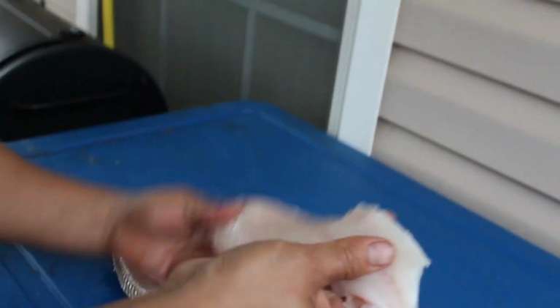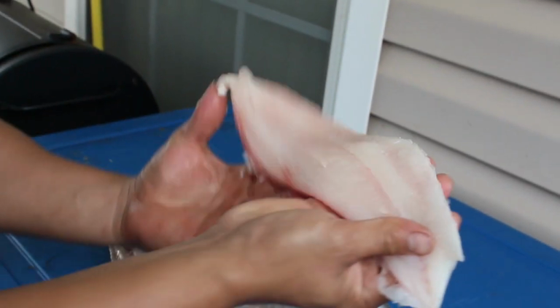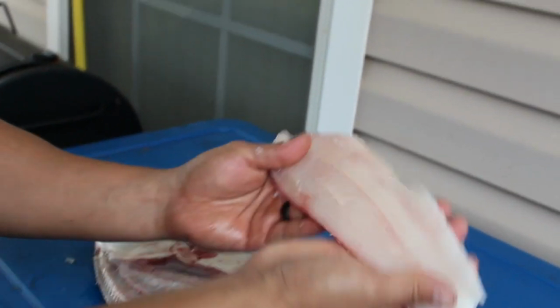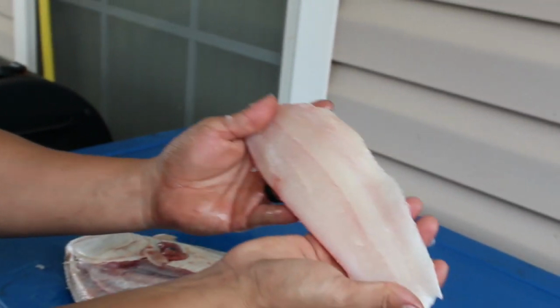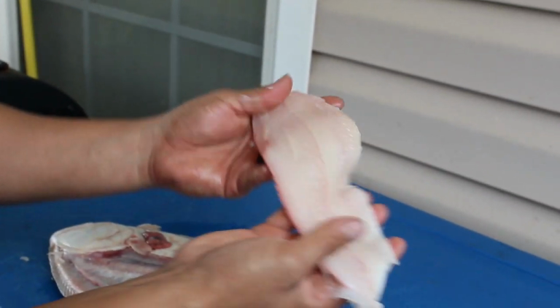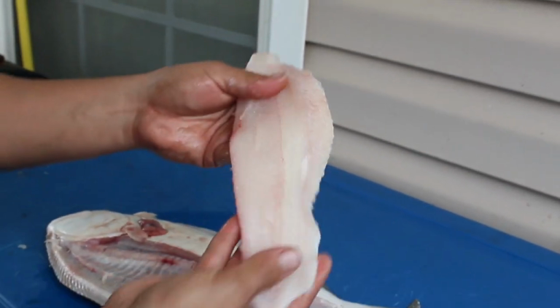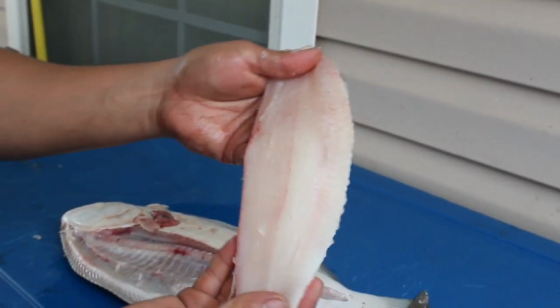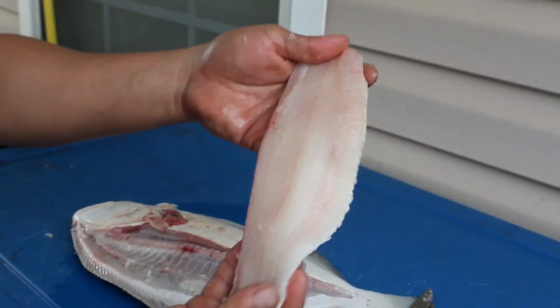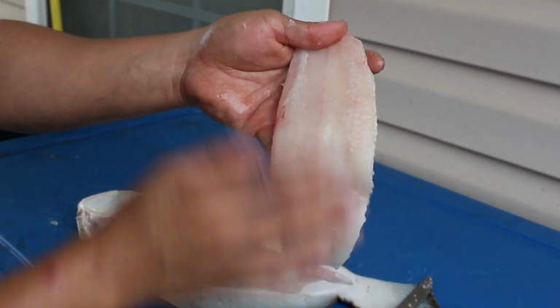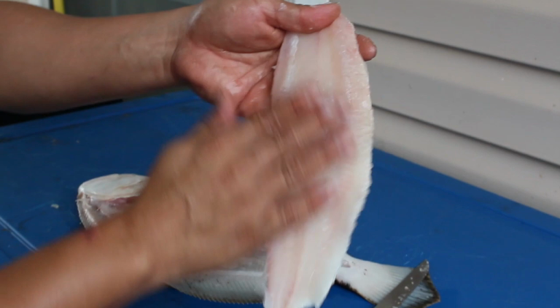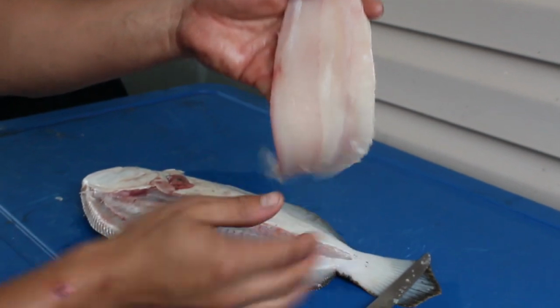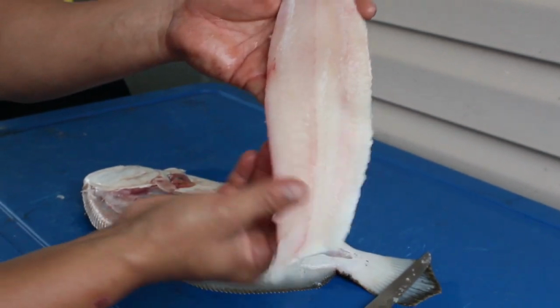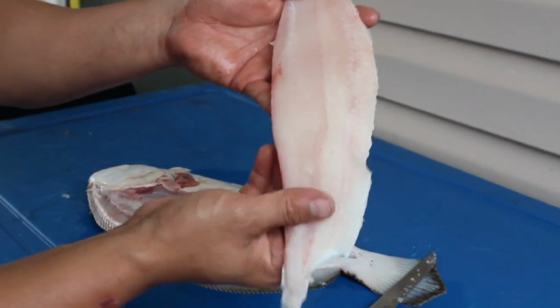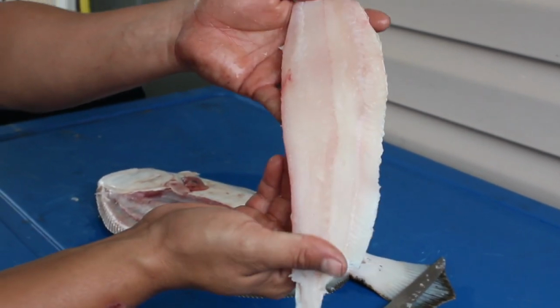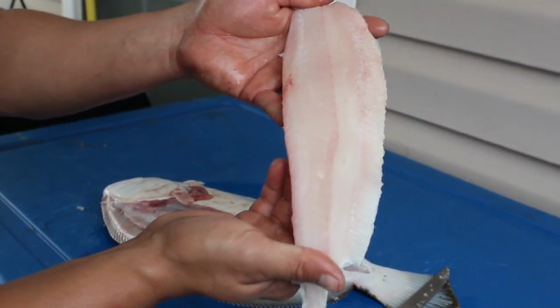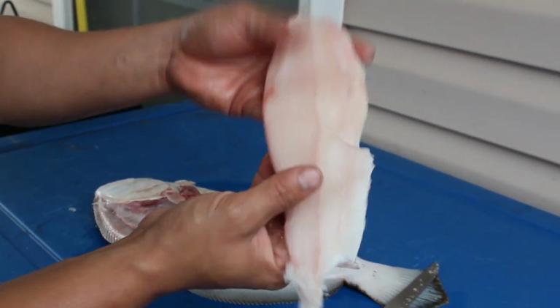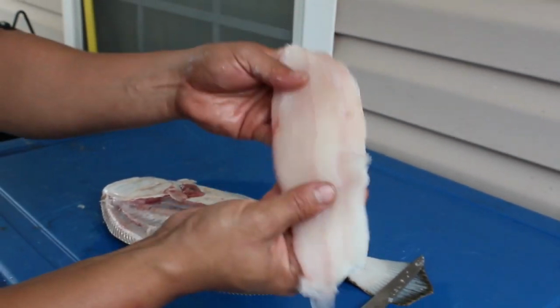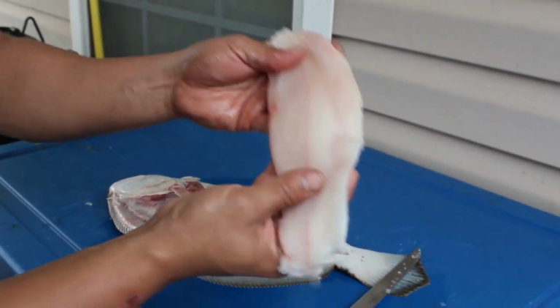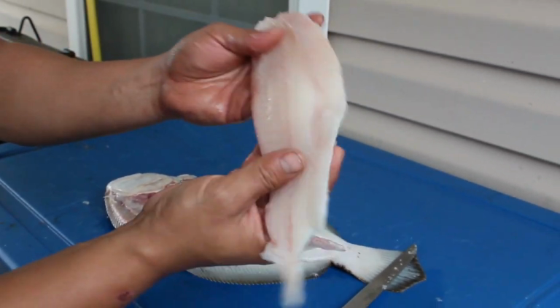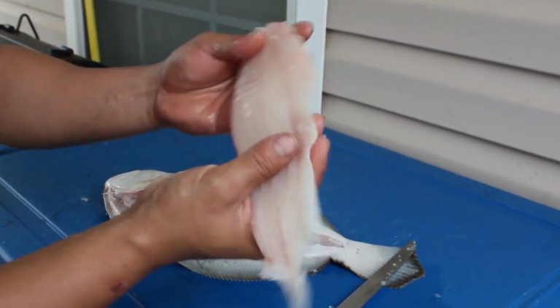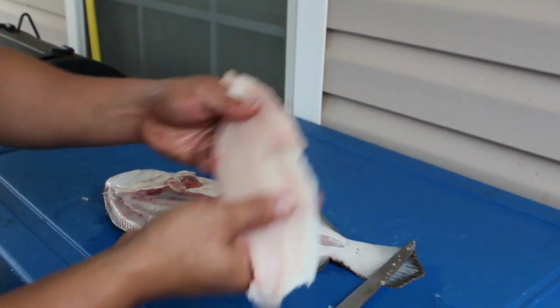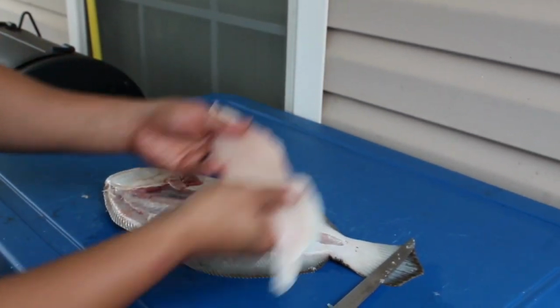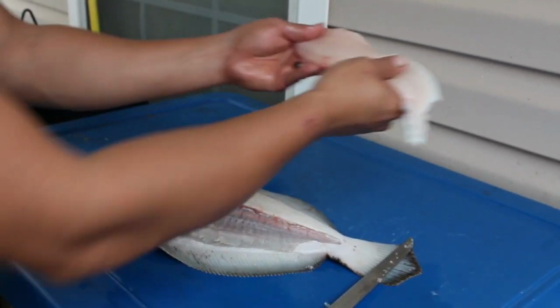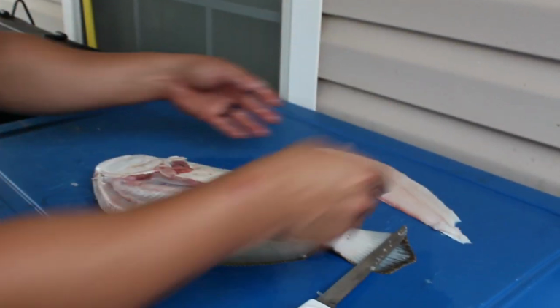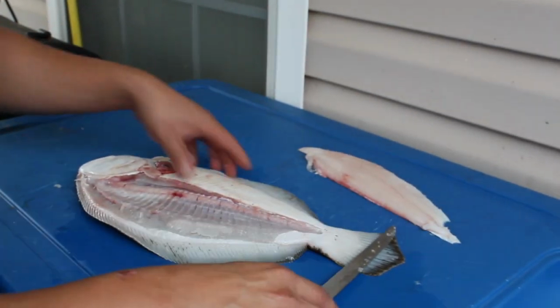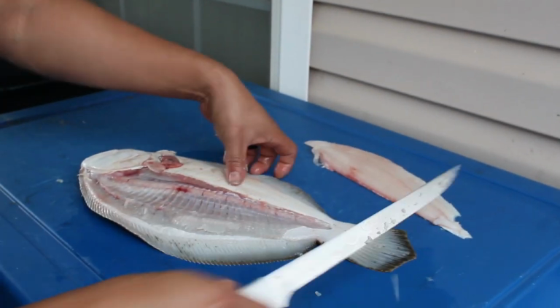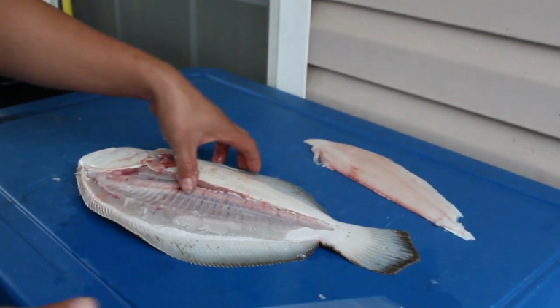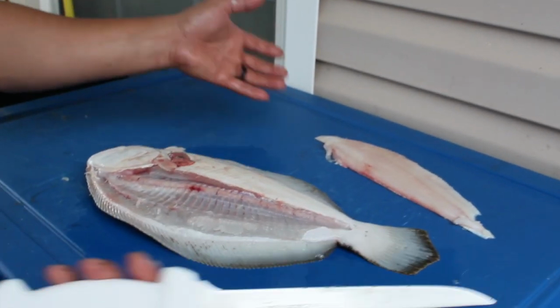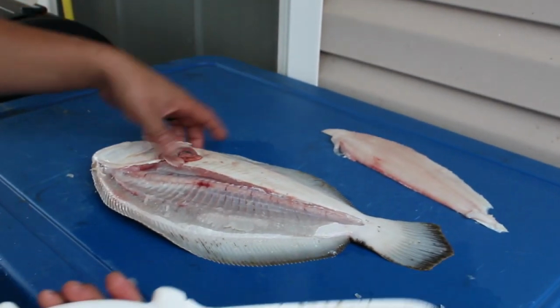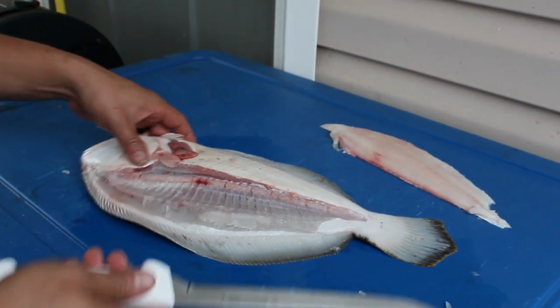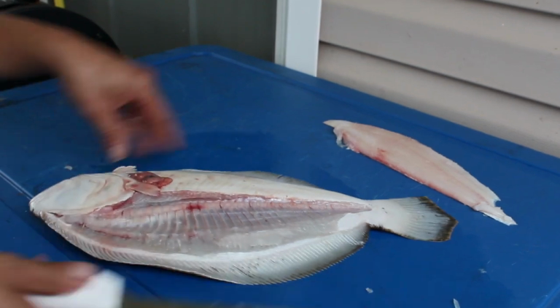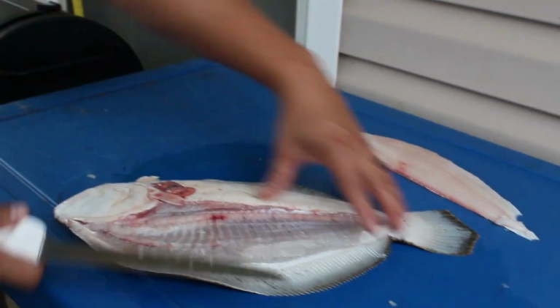There's one pound of fillet right there. Look how white that meat is — that is top-notch inshore meat right there. You do the same thing on the other side.